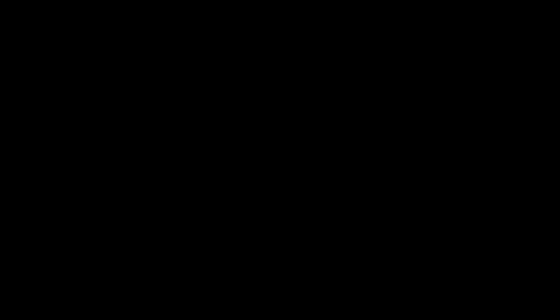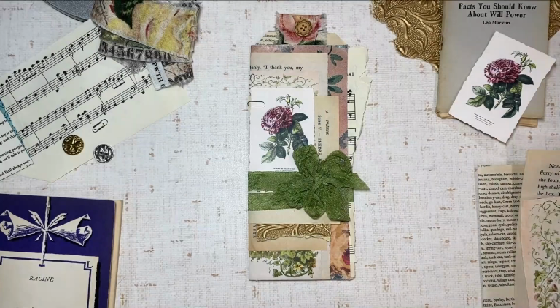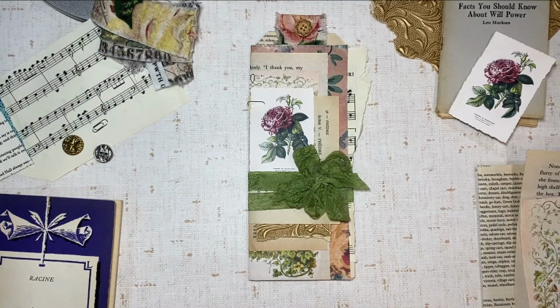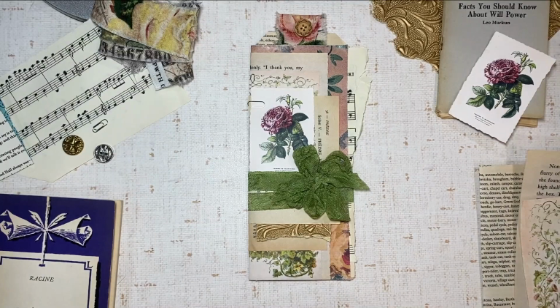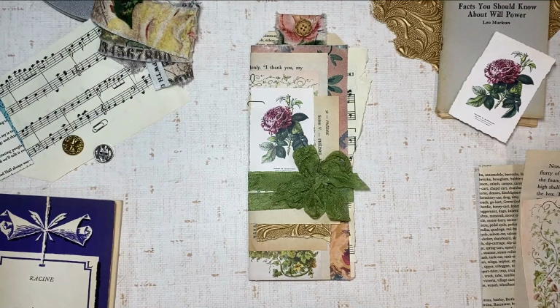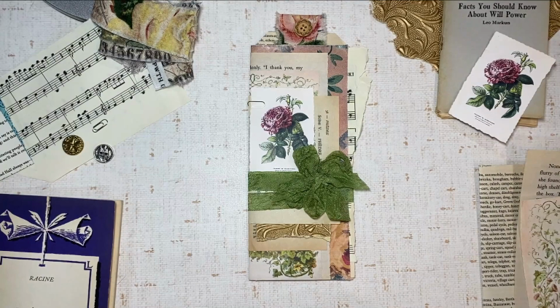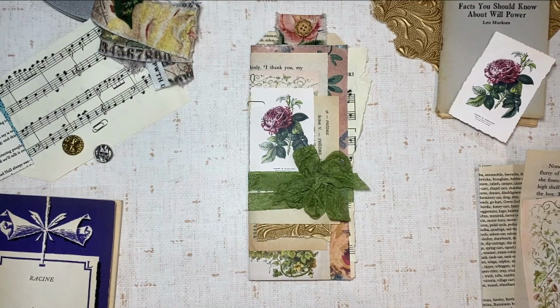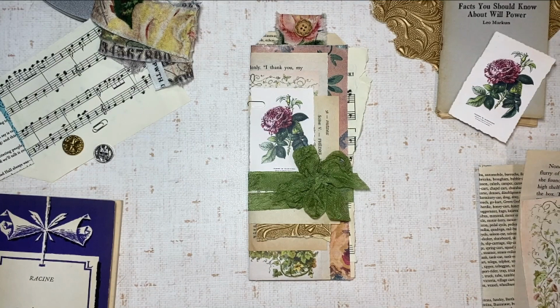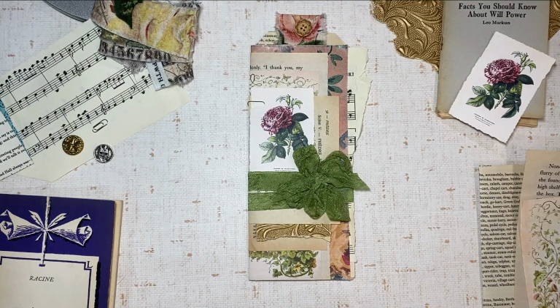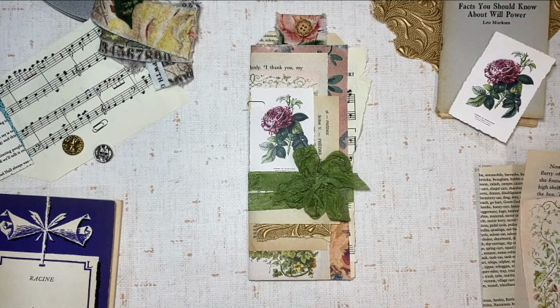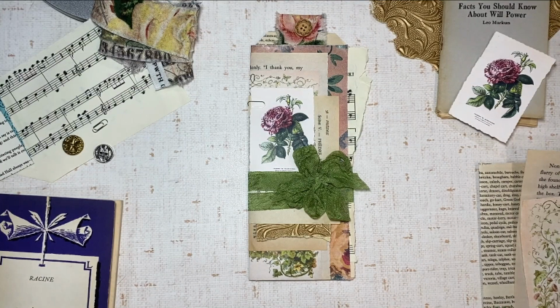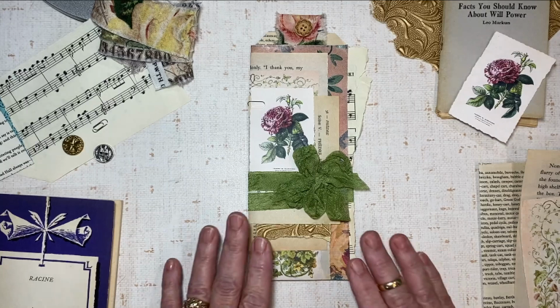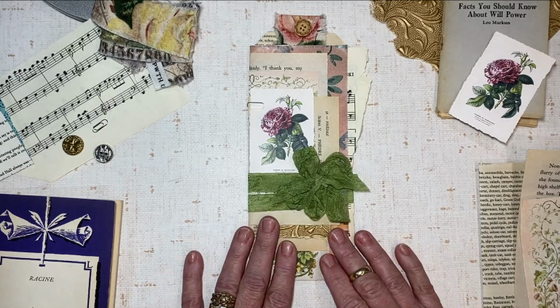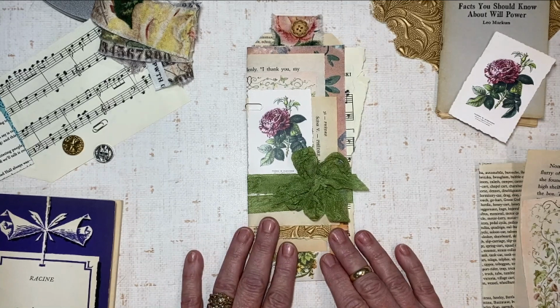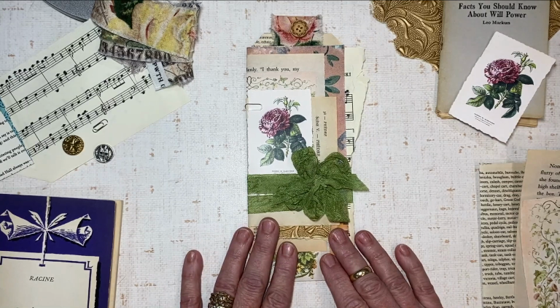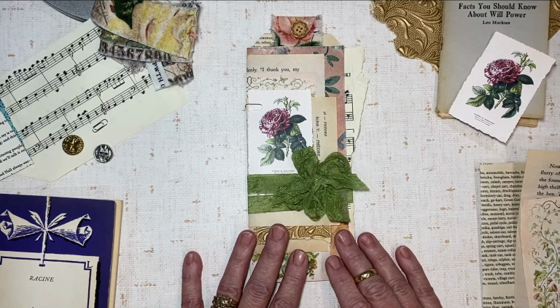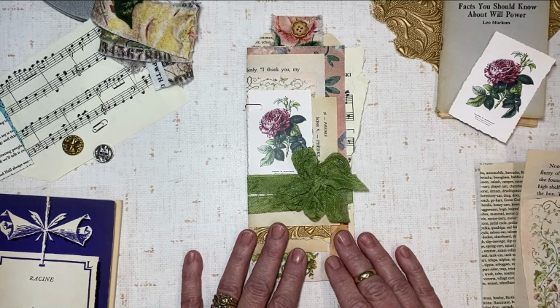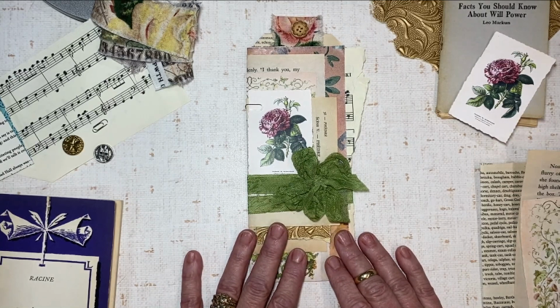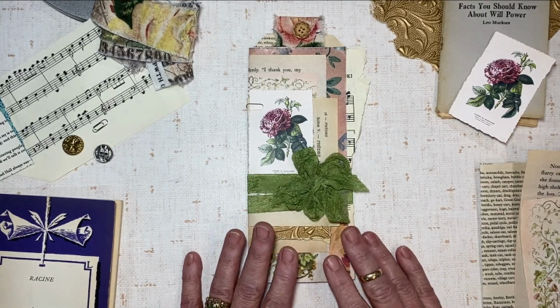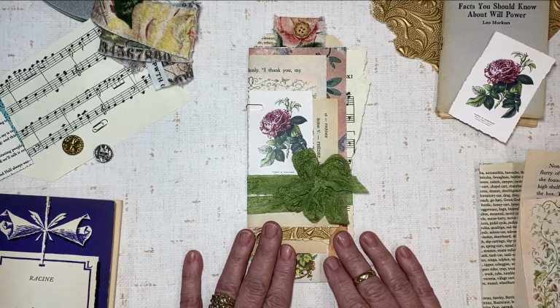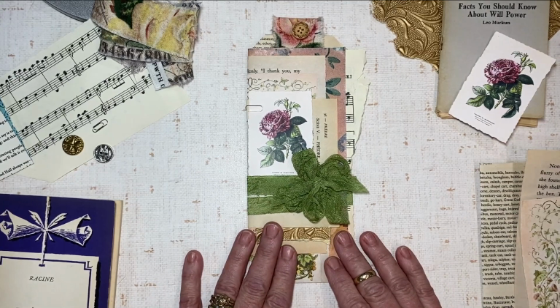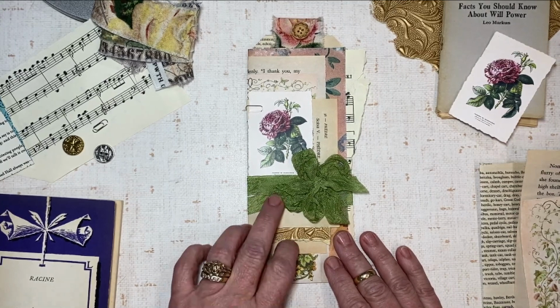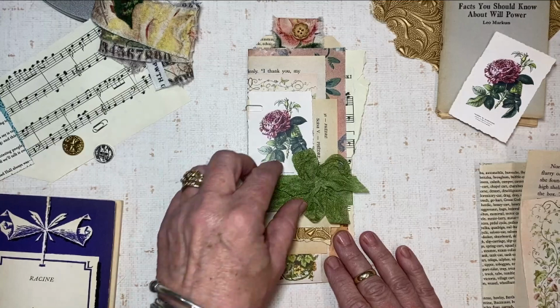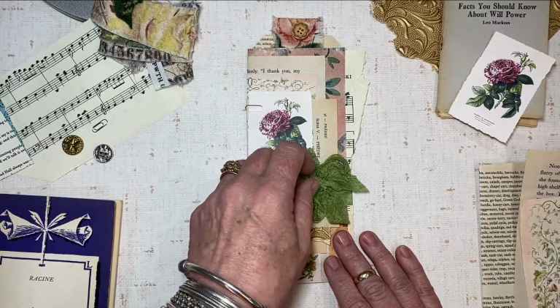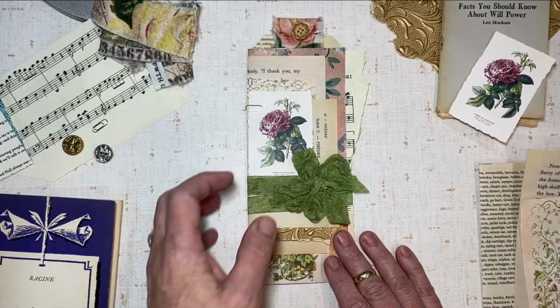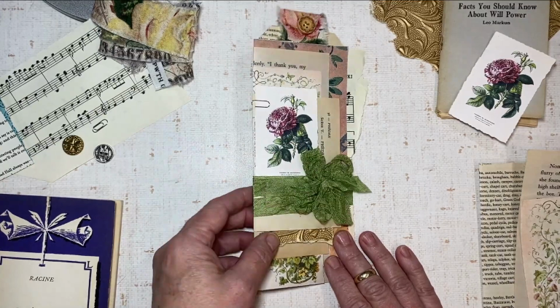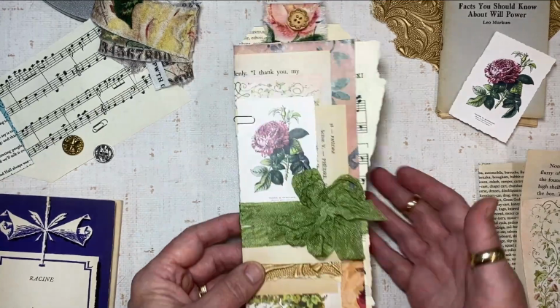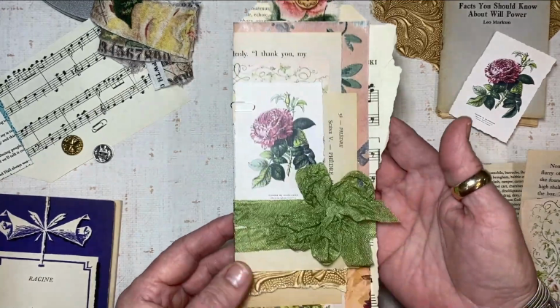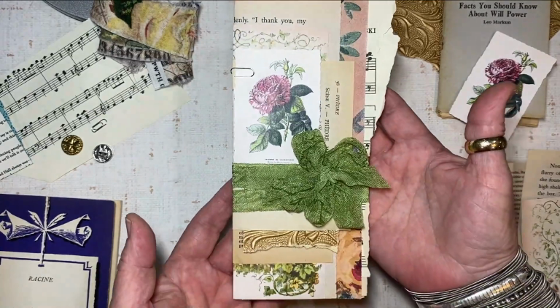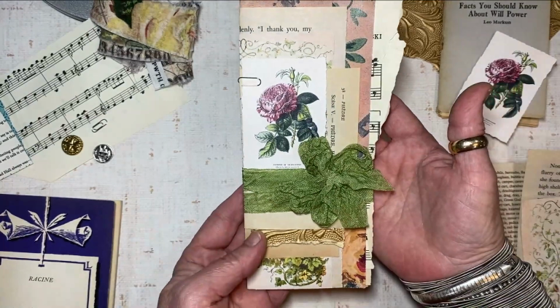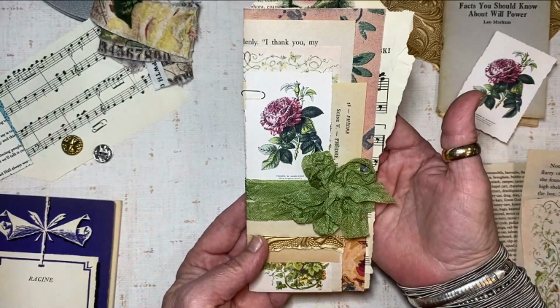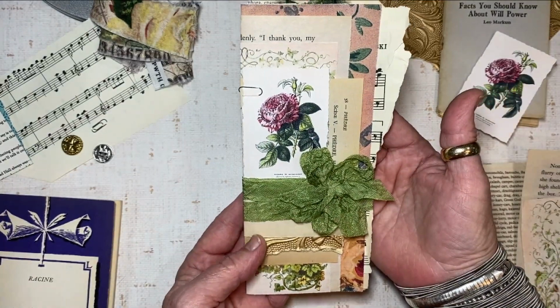Hi everyone, it's Terry from the Gypsy Magpie, and I am here today for the Graphics Fairy Tag Team Friday. What I want to share with you today is a layered tag that can go into the pocket of a journal.